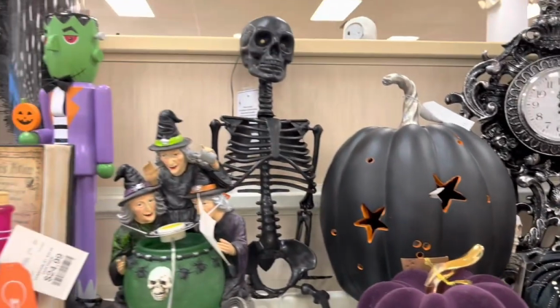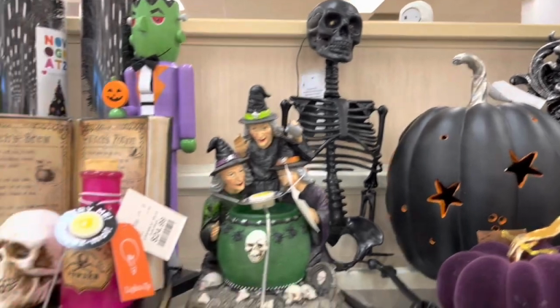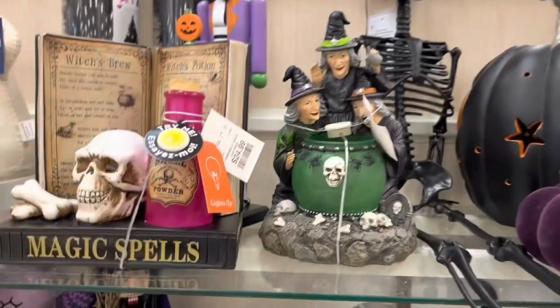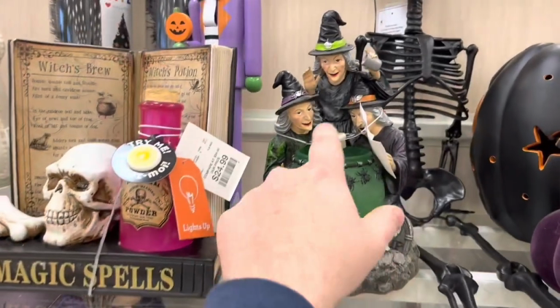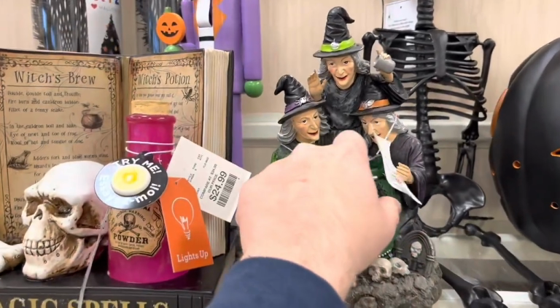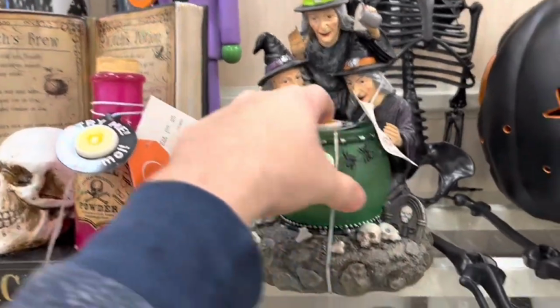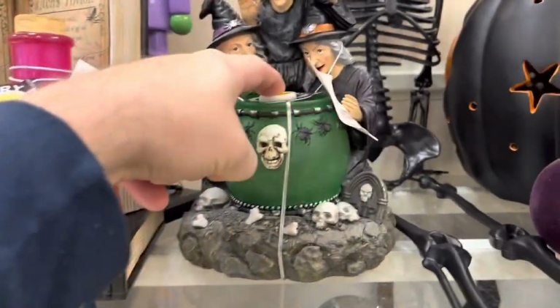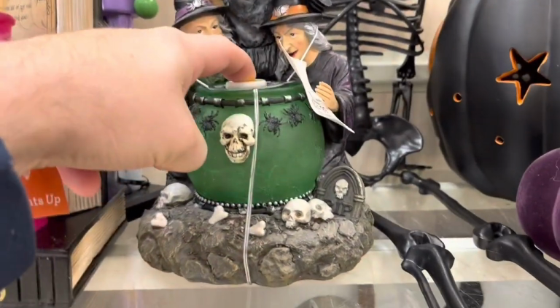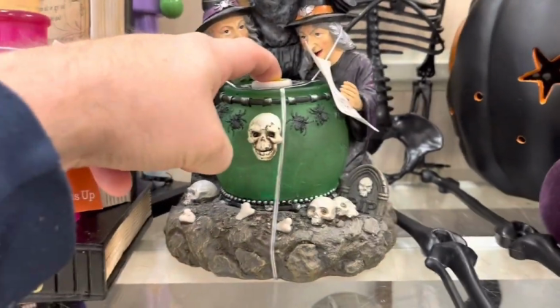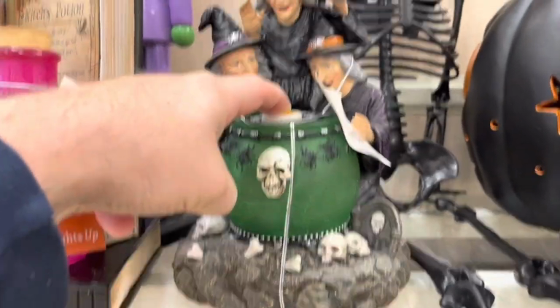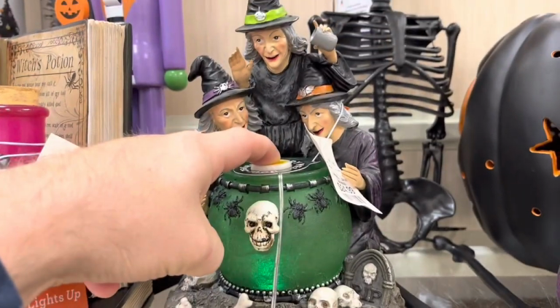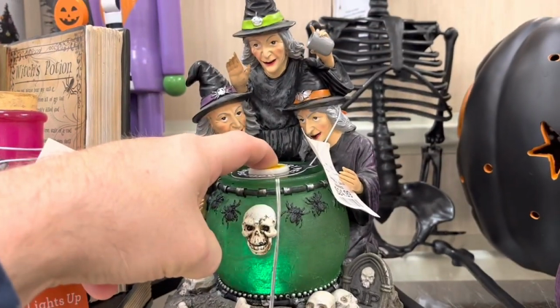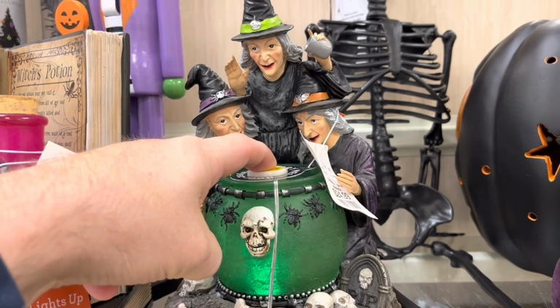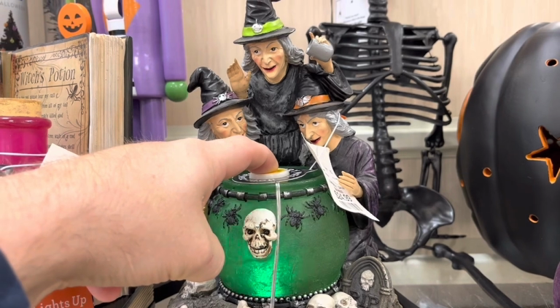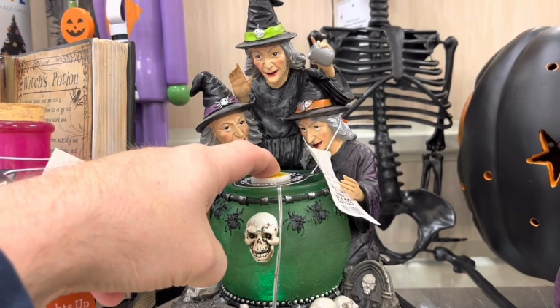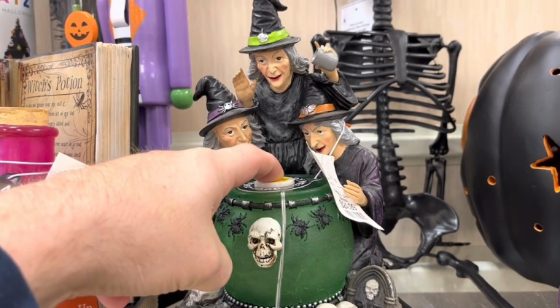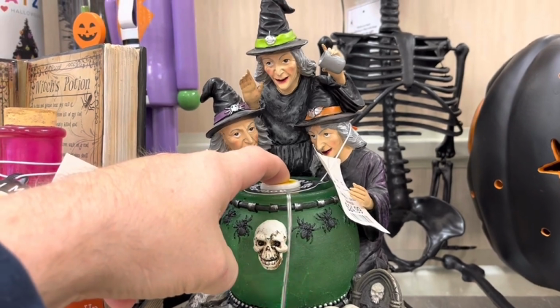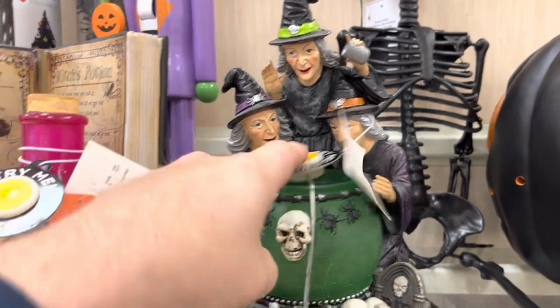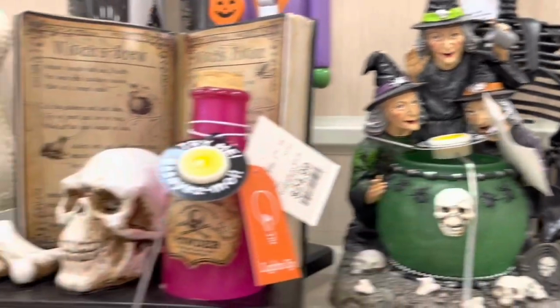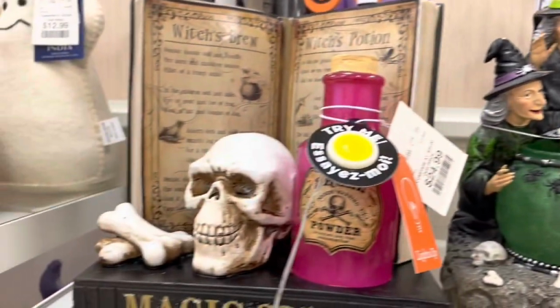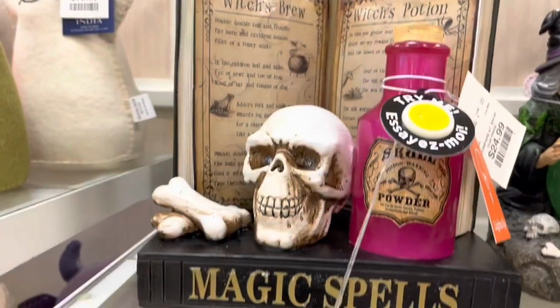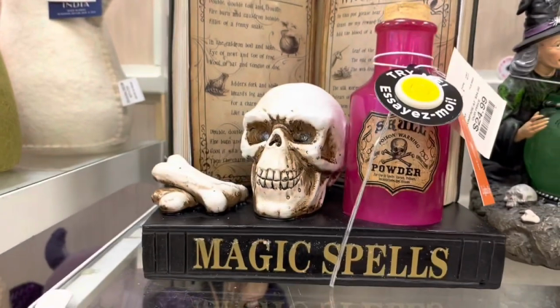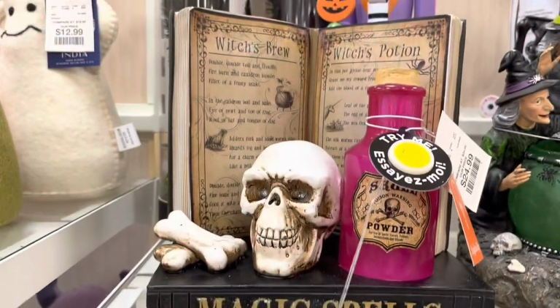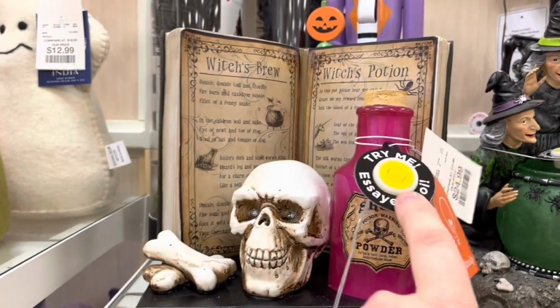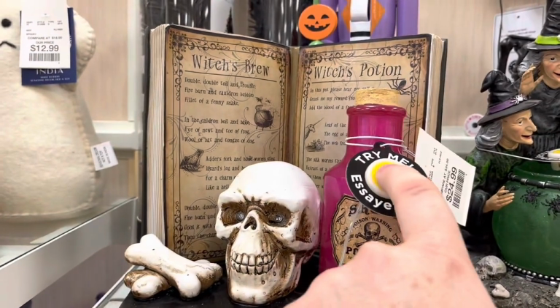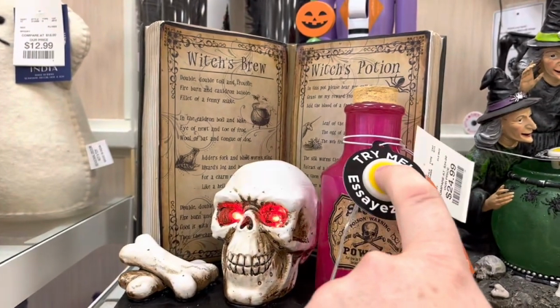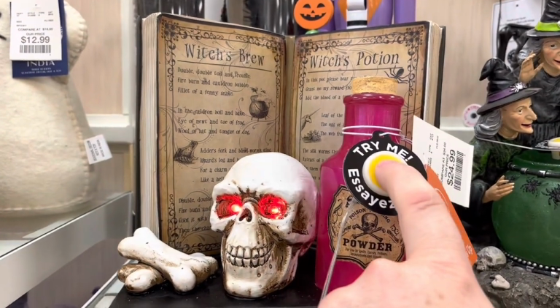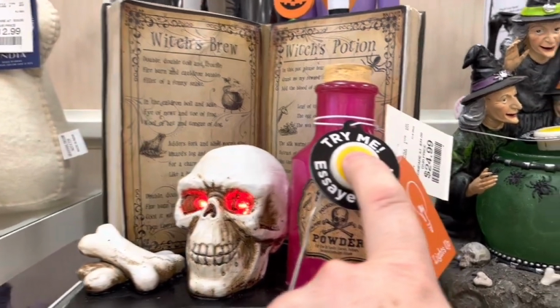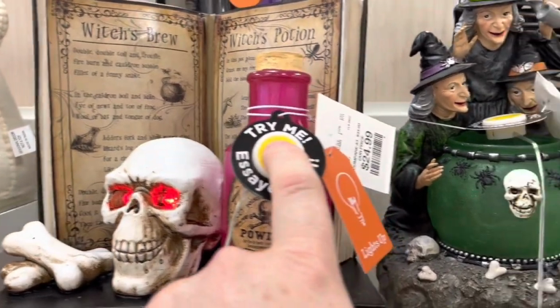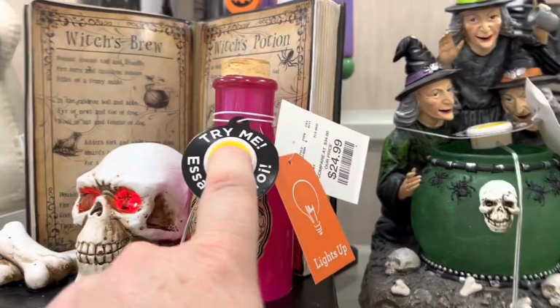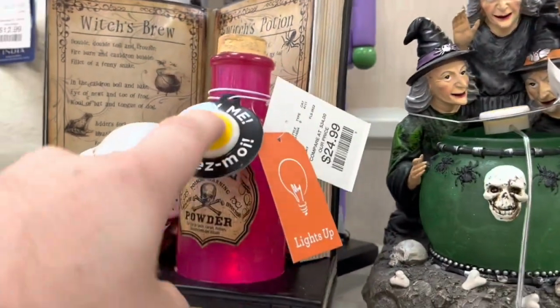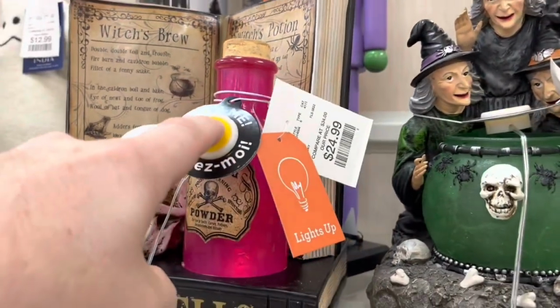Got a witches one too — pot lights up. Got this little guy over here too. Eyes light up and the bottle lights up as well.